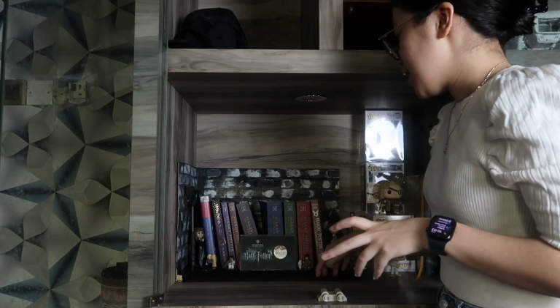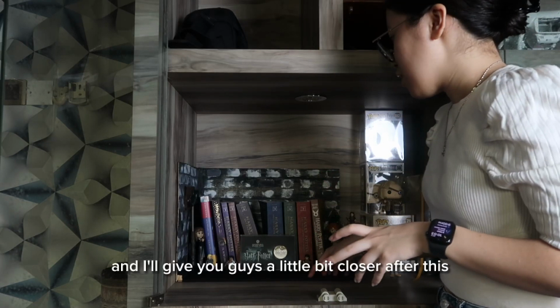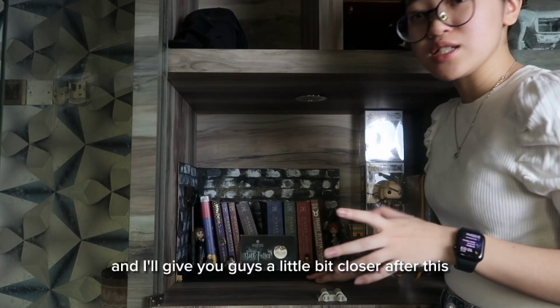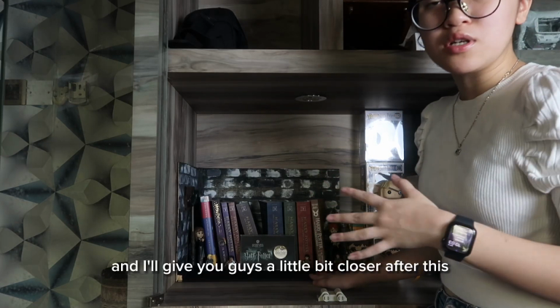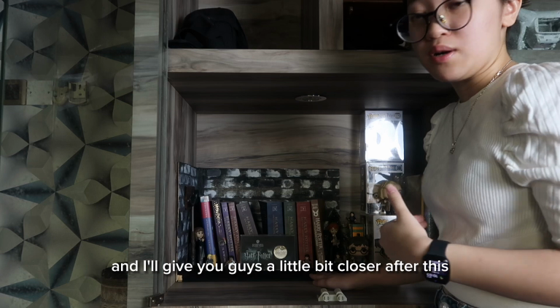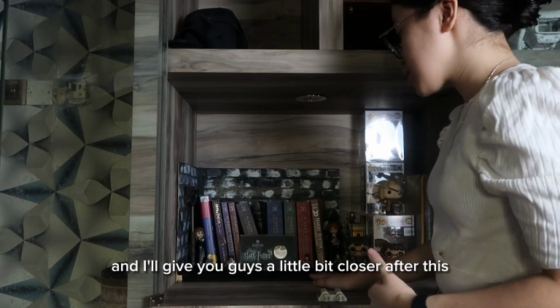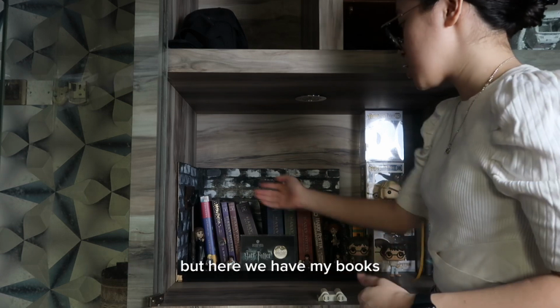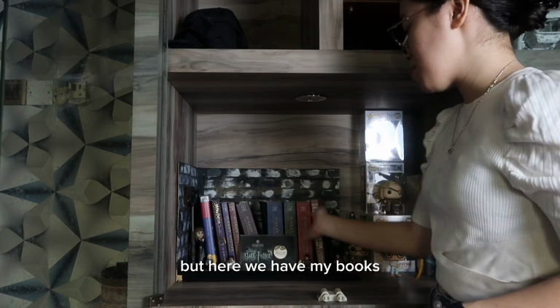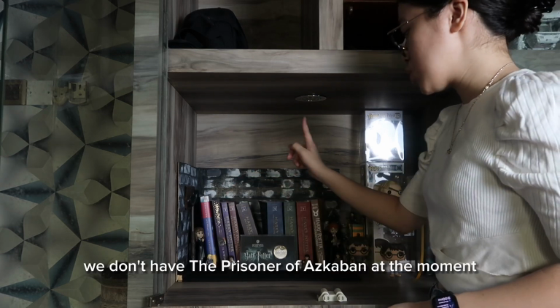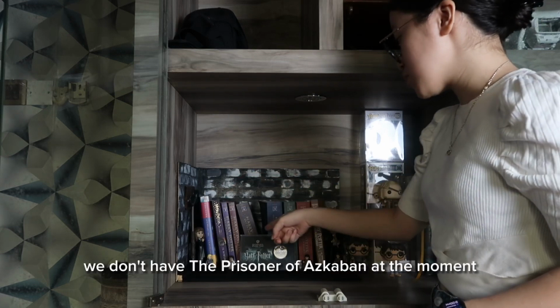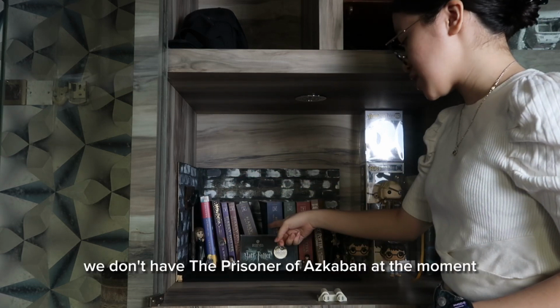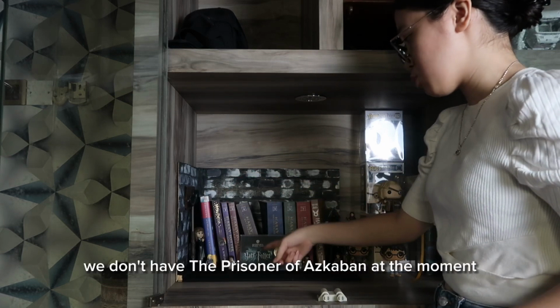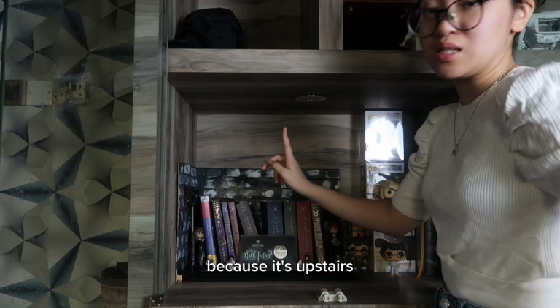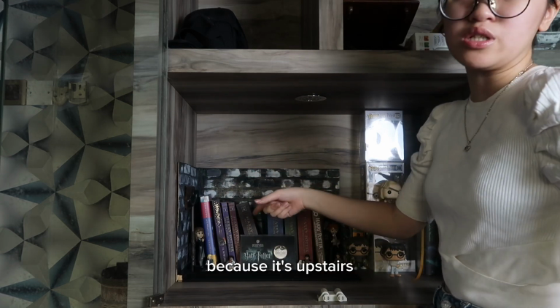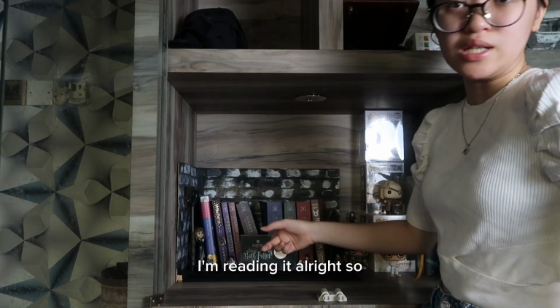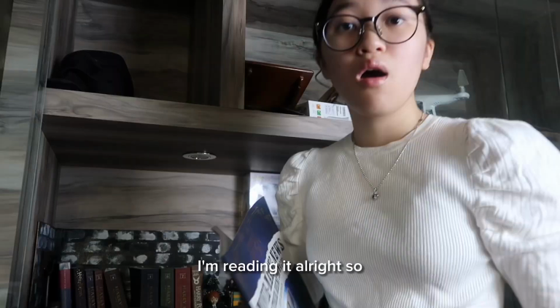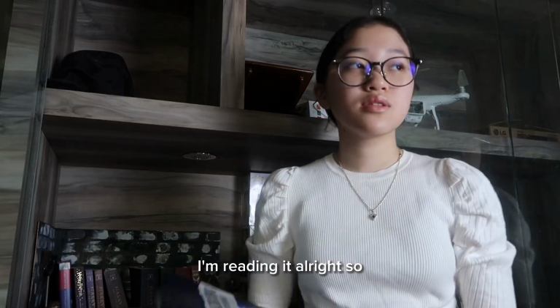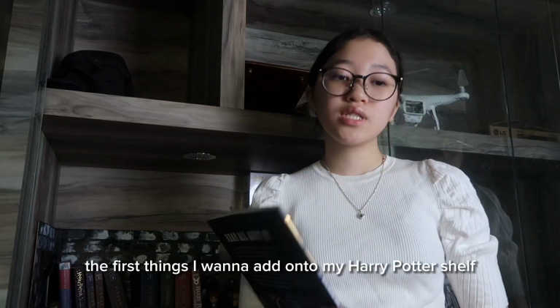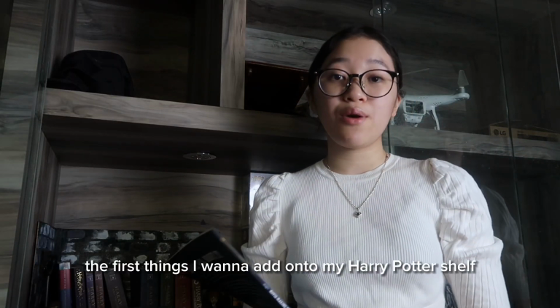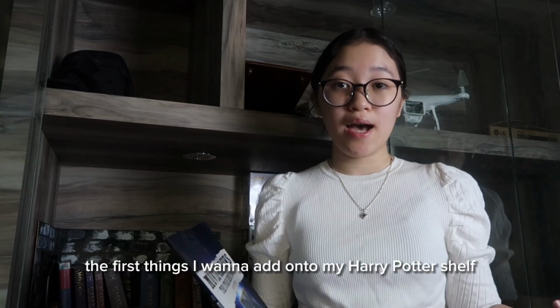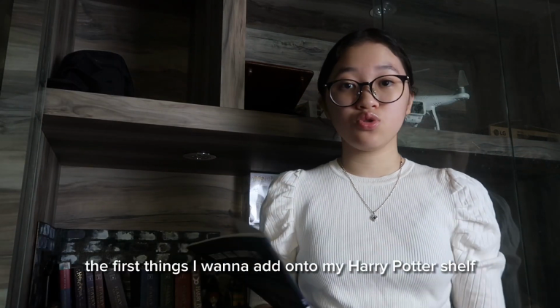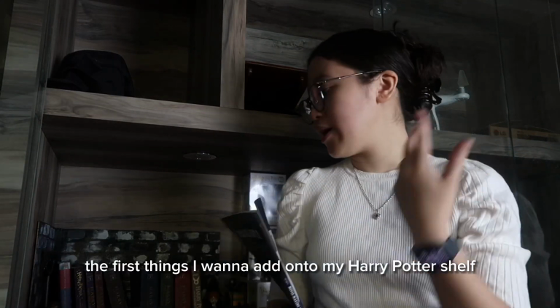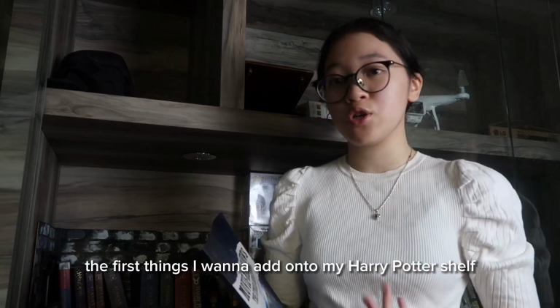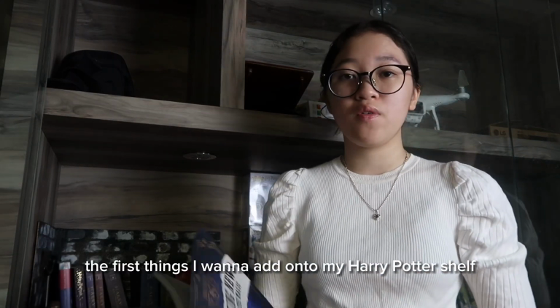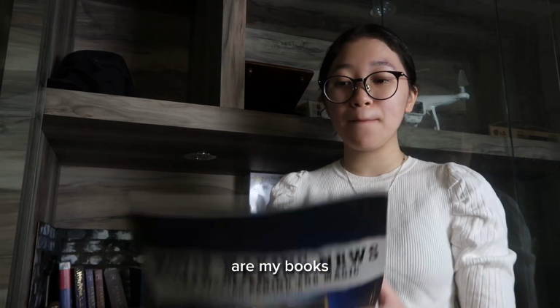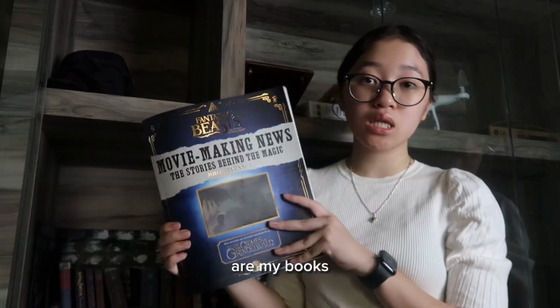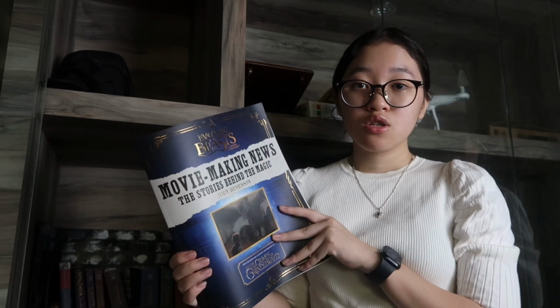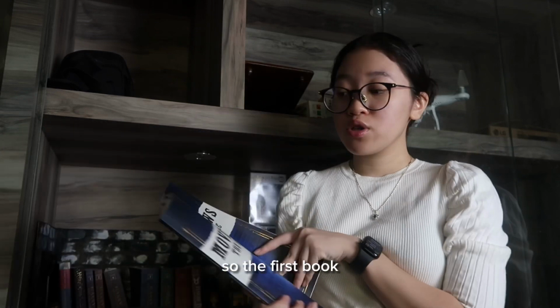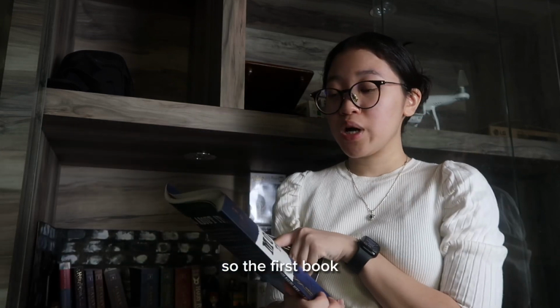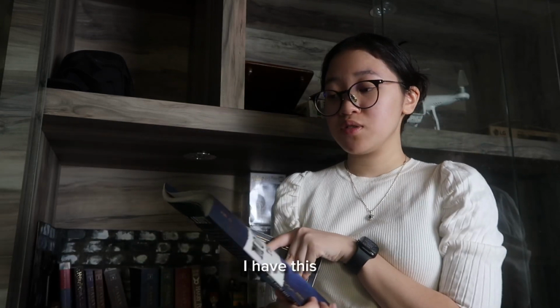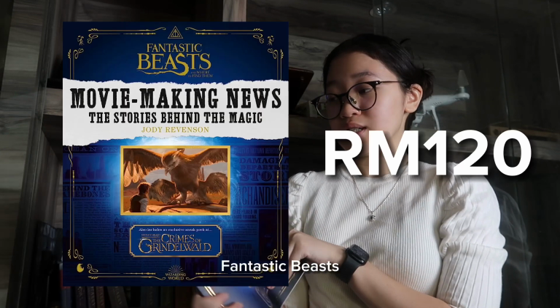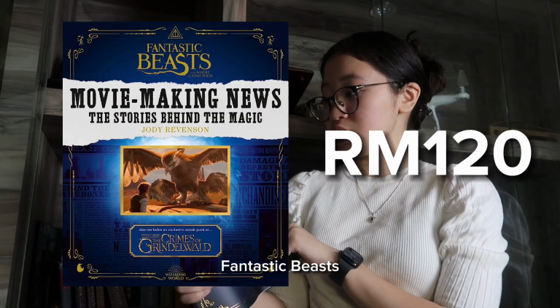I'll give you guys a little close-up after this. Here we have my books — we don't have the Prisoner of Azkaban at the moment because it's upstairs; I'm reading it. So the first things I want to add onto my Harry Potter shelf are my books.